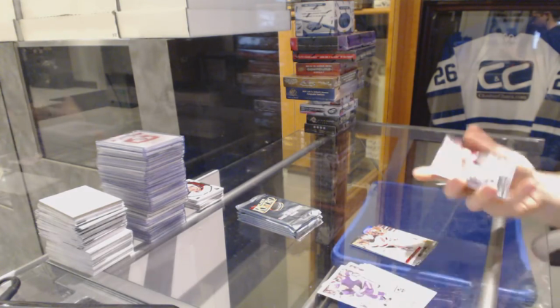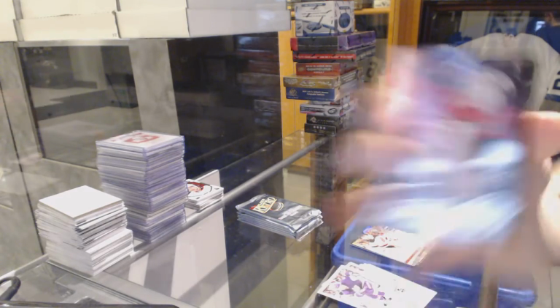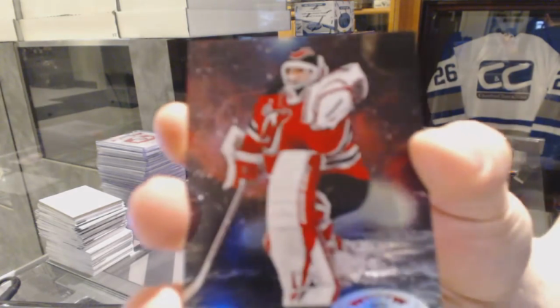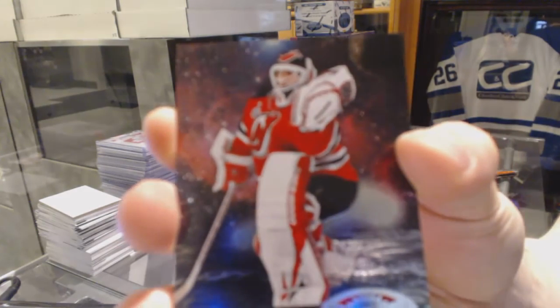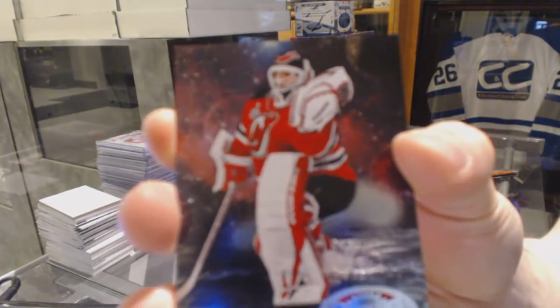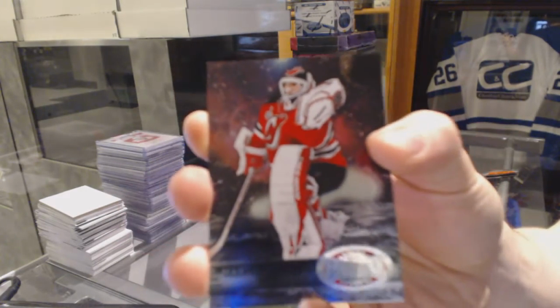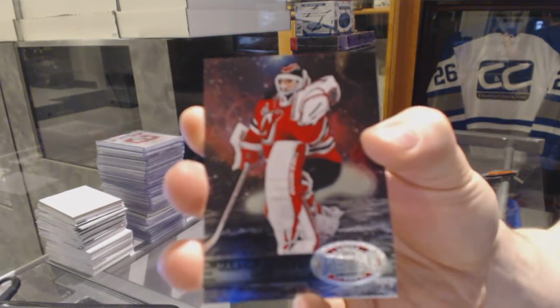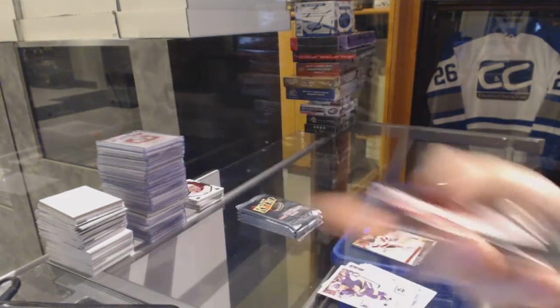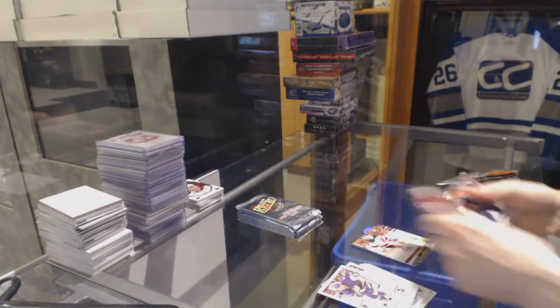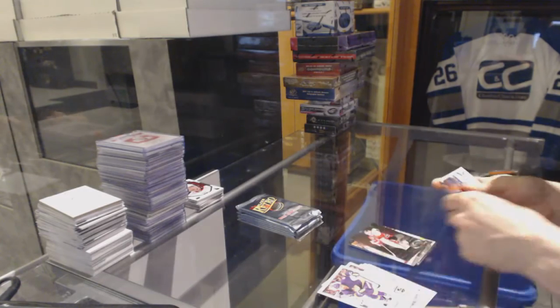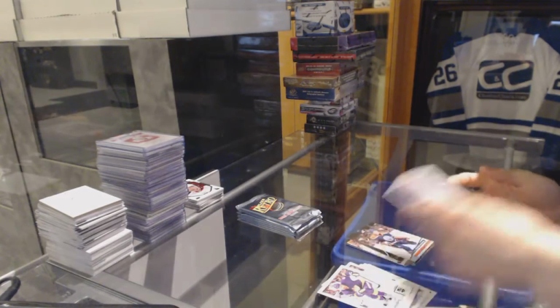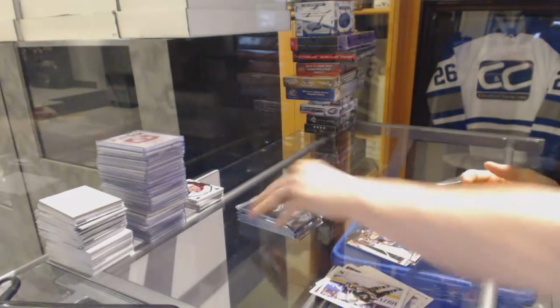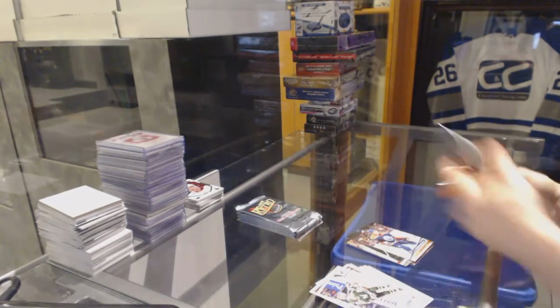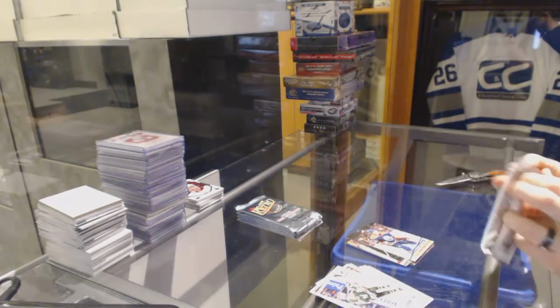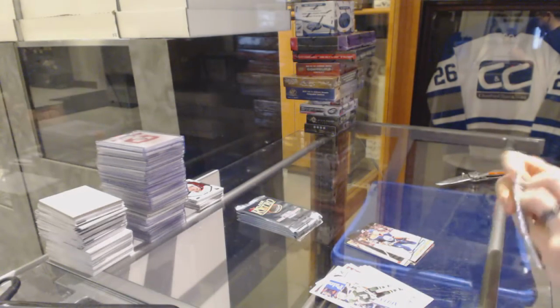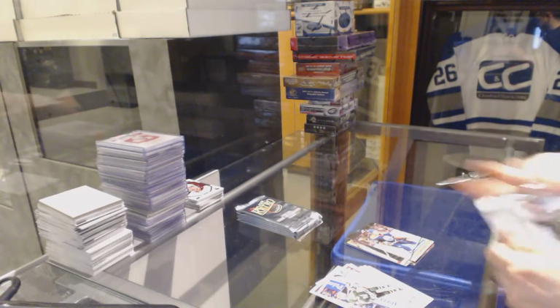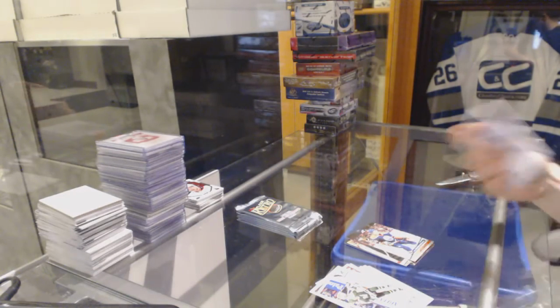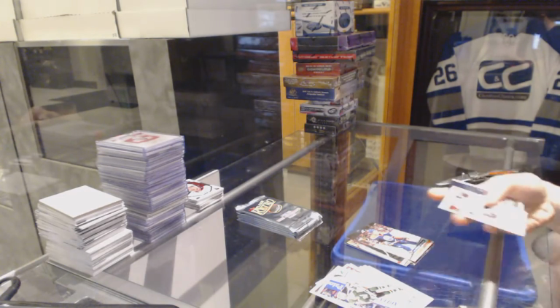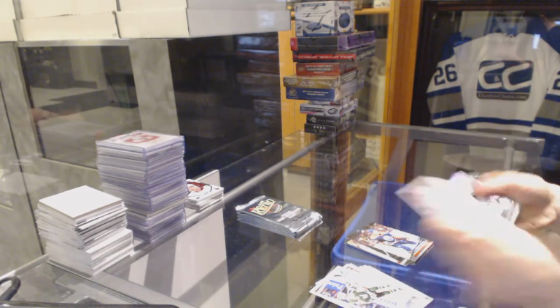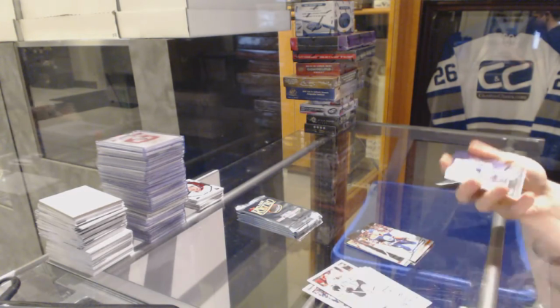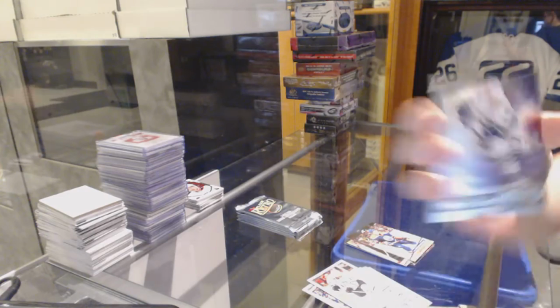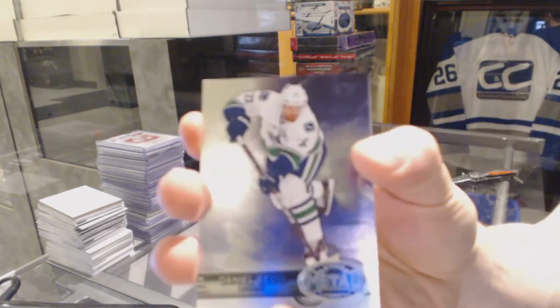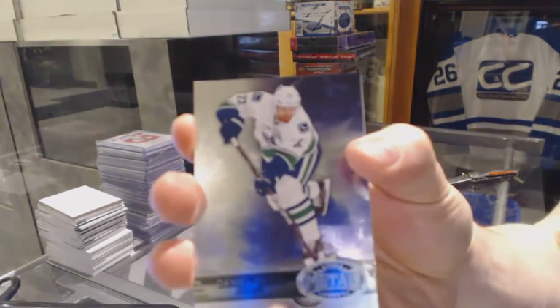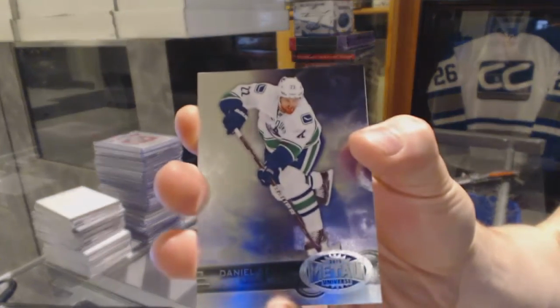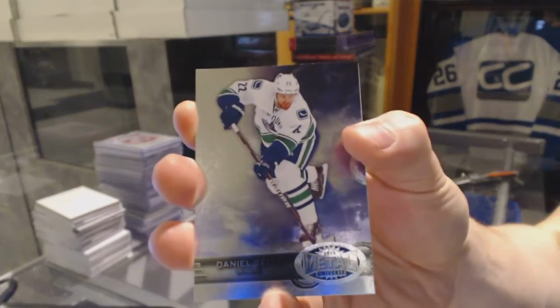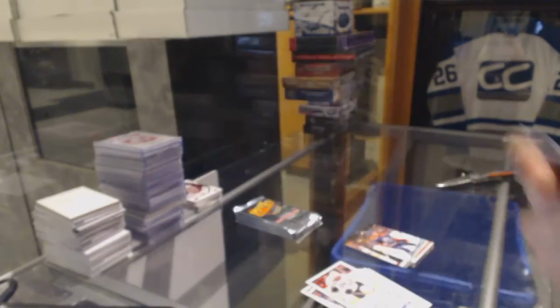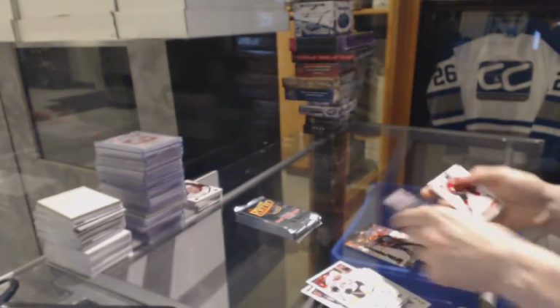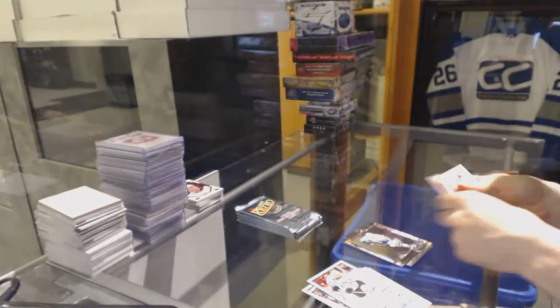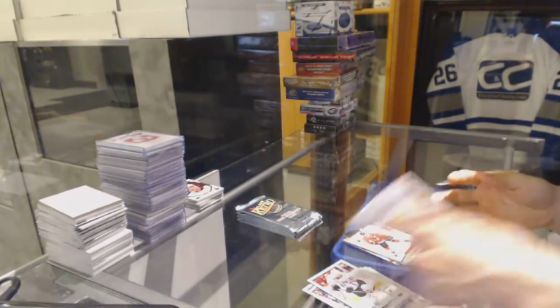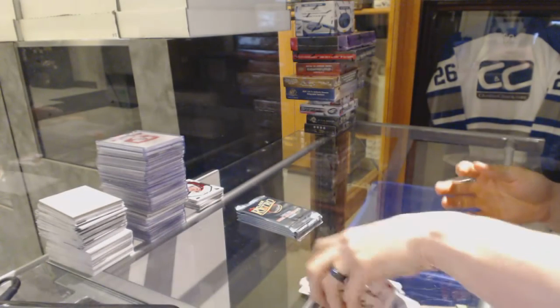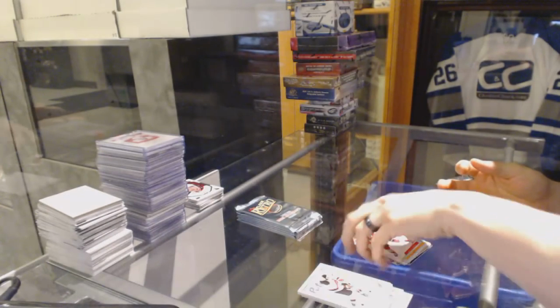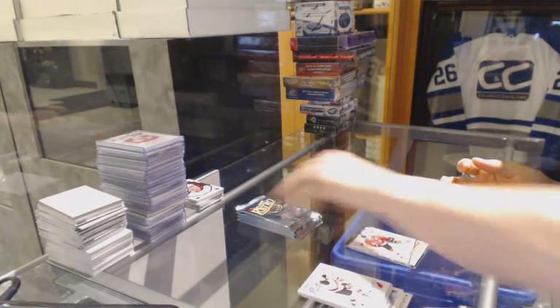Metal Universe for the New Jersey Devils, Martin Brodeur. And a Retro for the Oilers, Ryan Nugent-Hopkins. Metal Universe for the Vancouver Canucks, Daniel Sedin, and a Retro for the Hawks, Jonathan Toews.